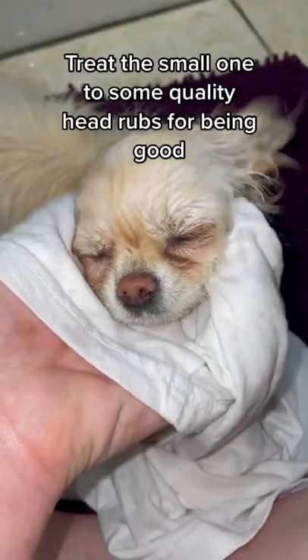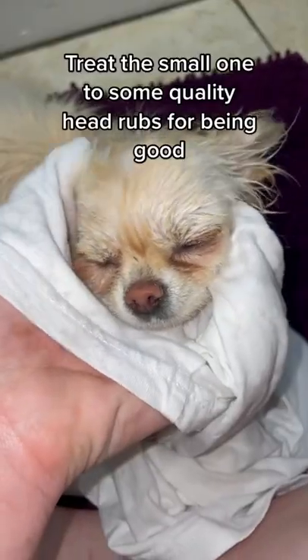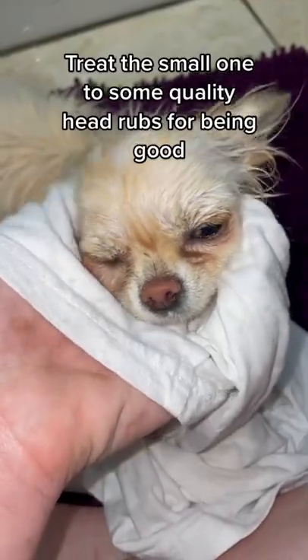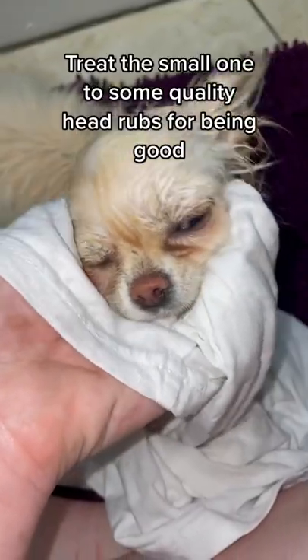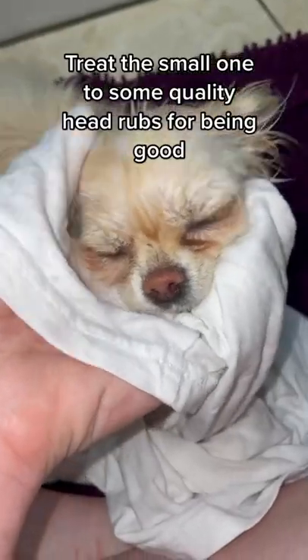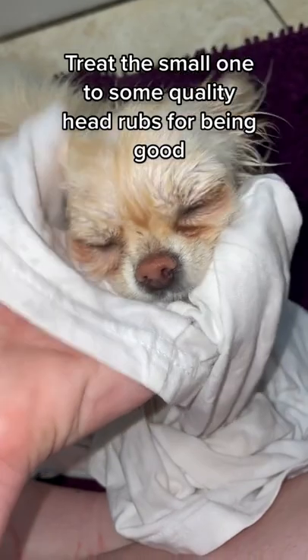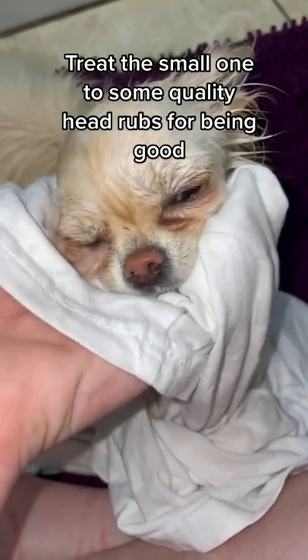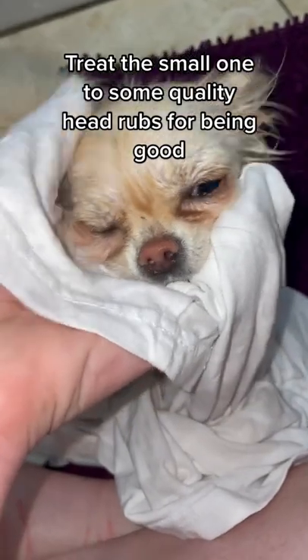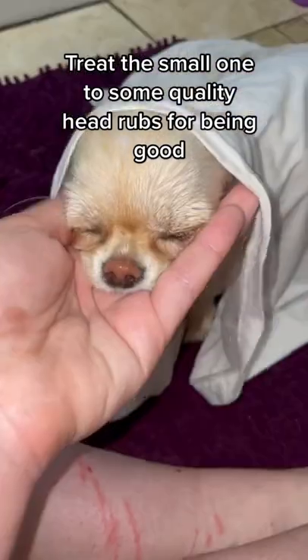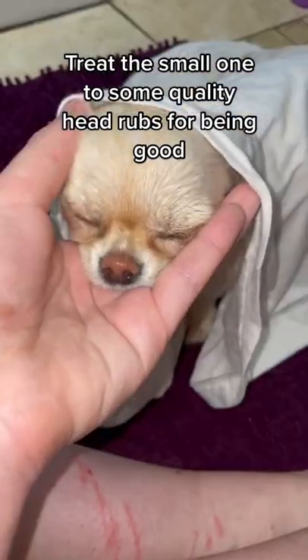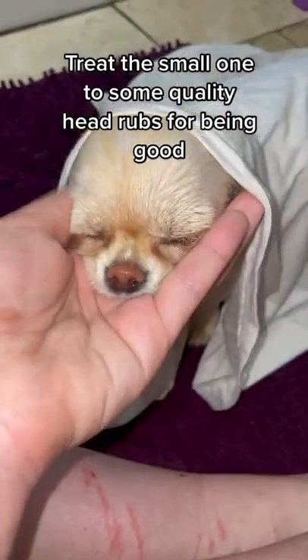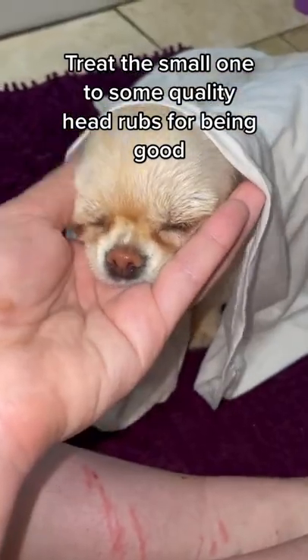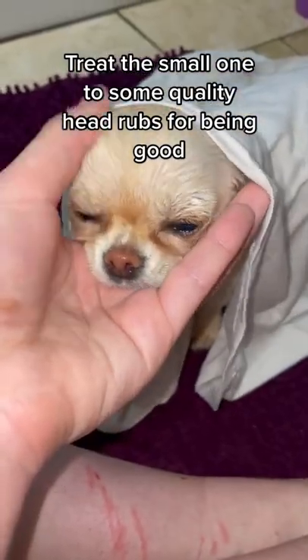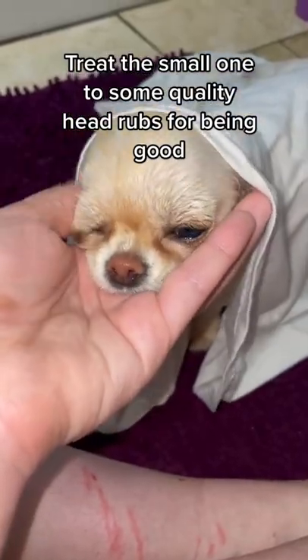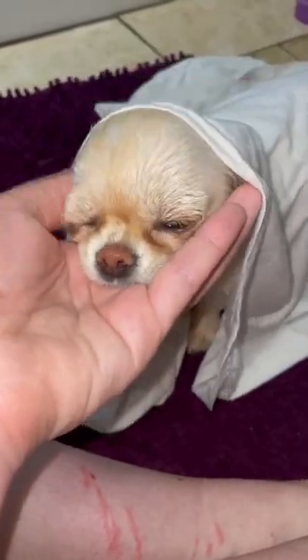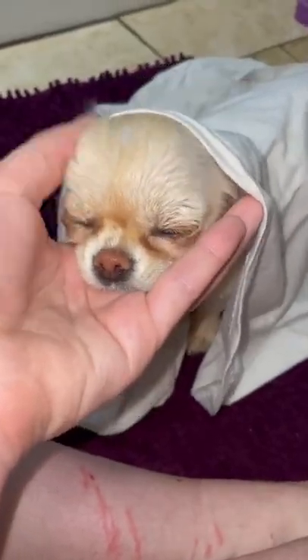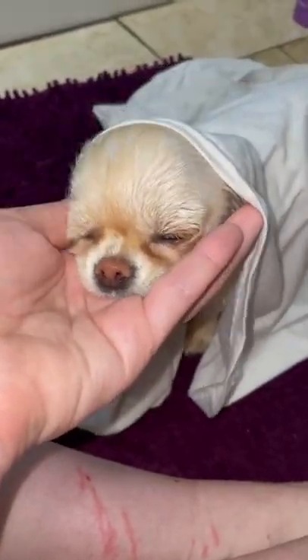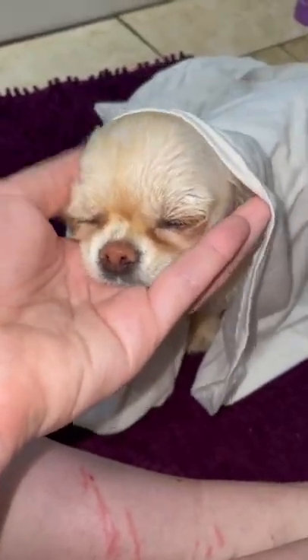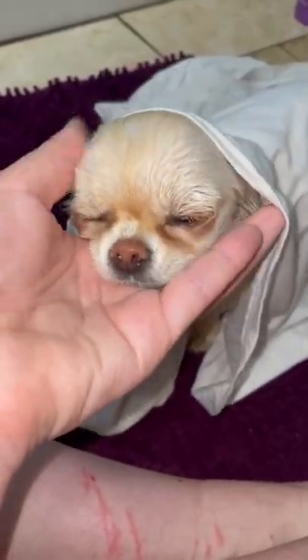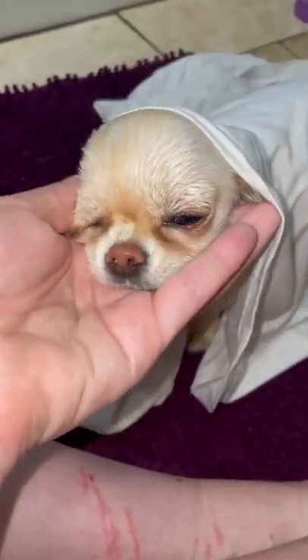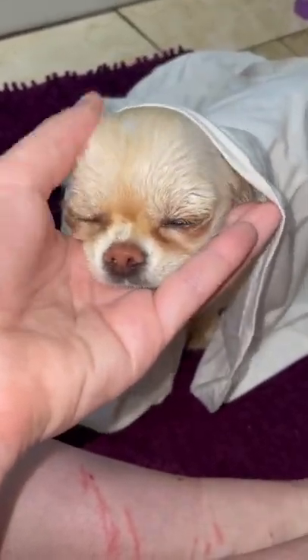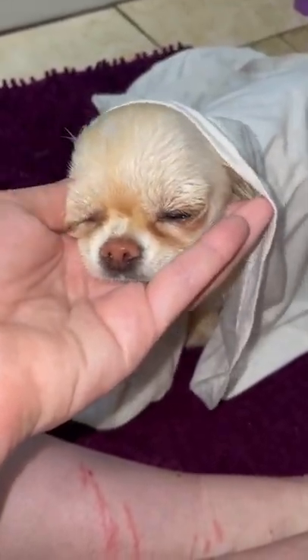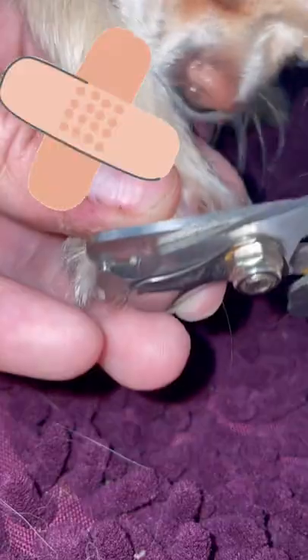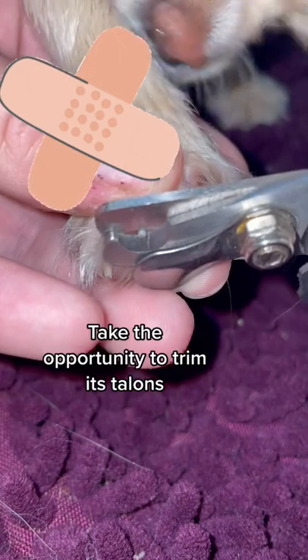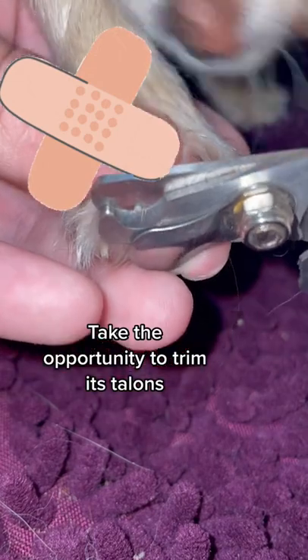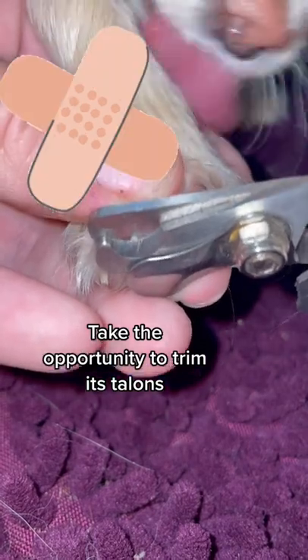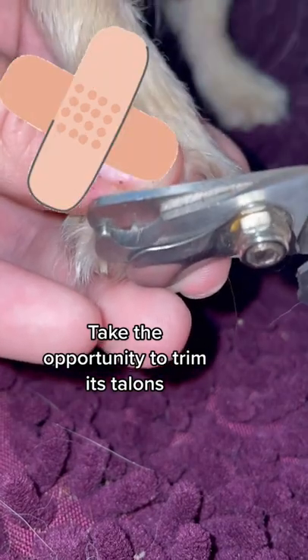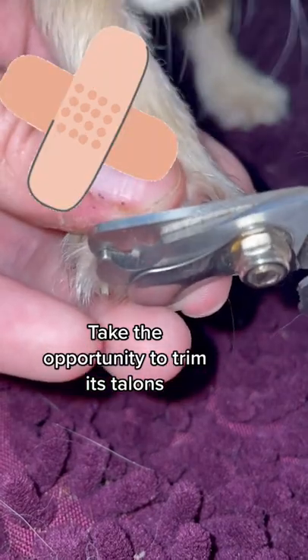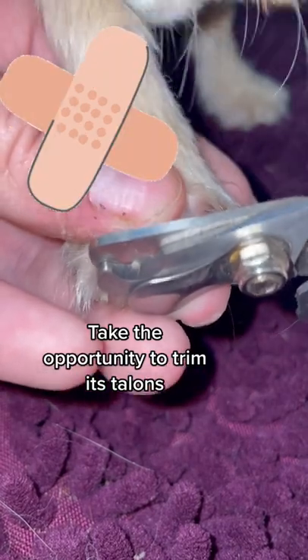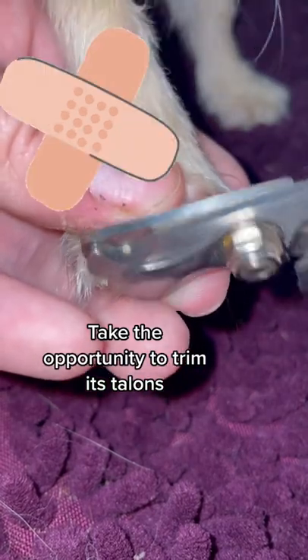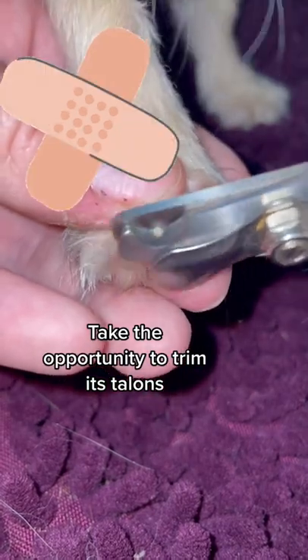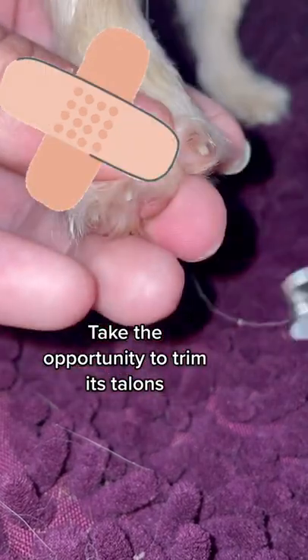Treat the small one to some quality head rubs for being good. Take the opportunity to trim its talons.